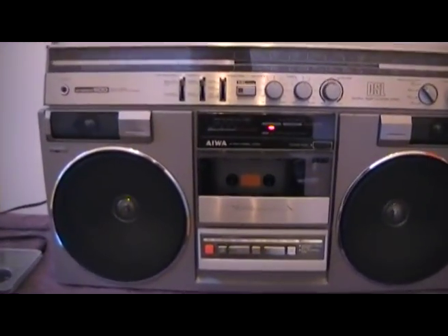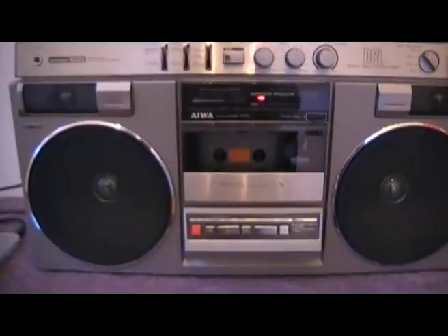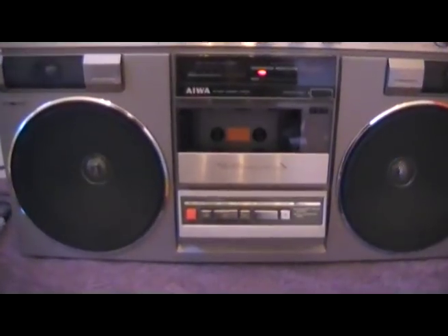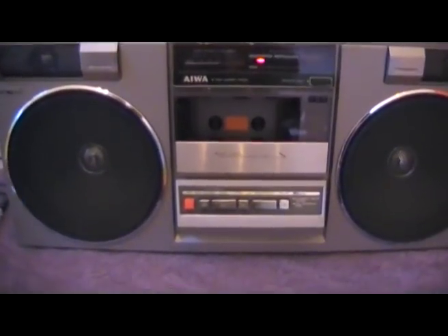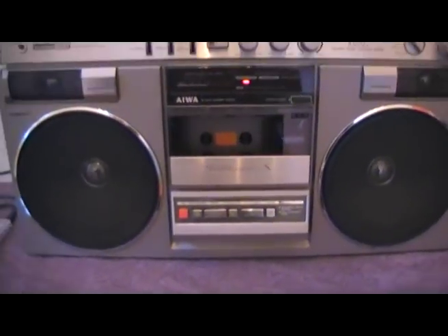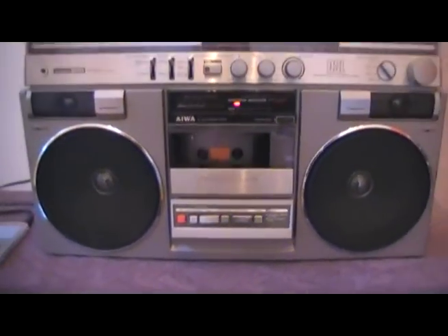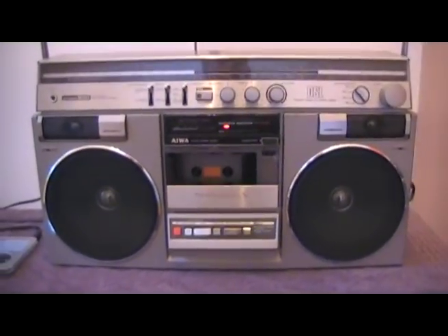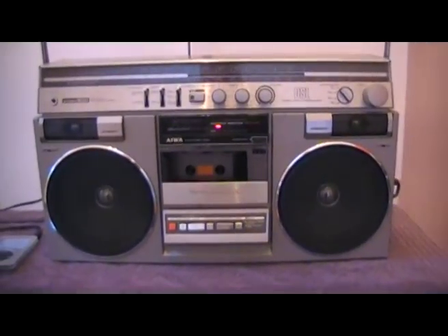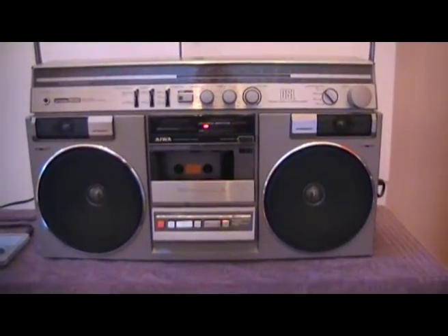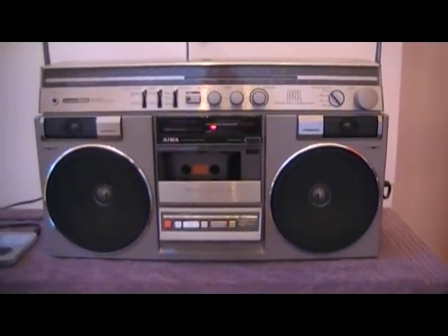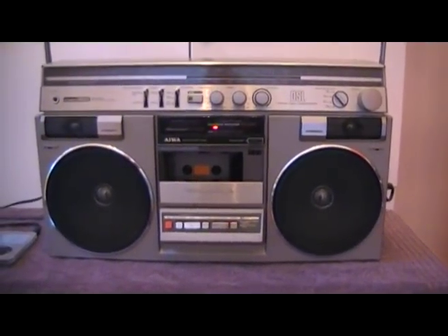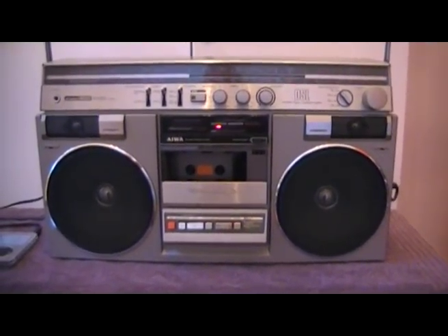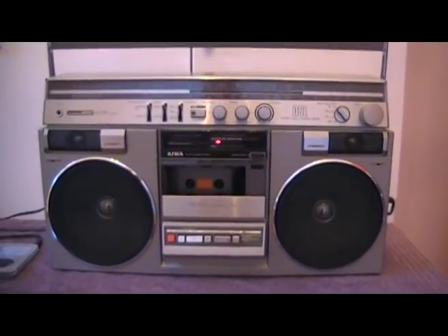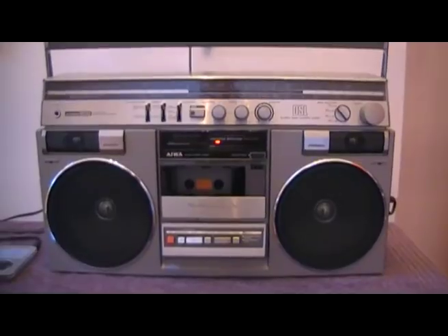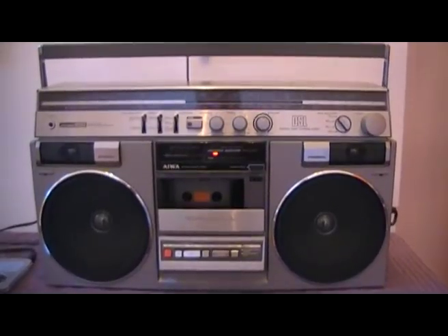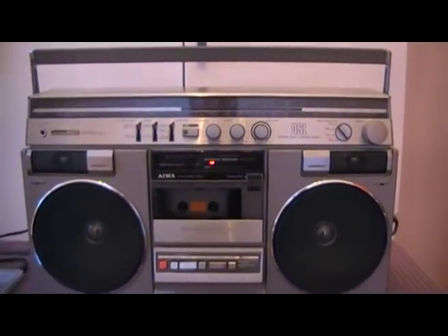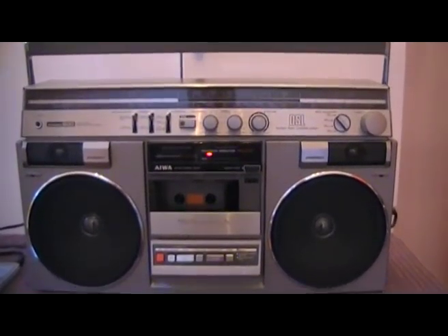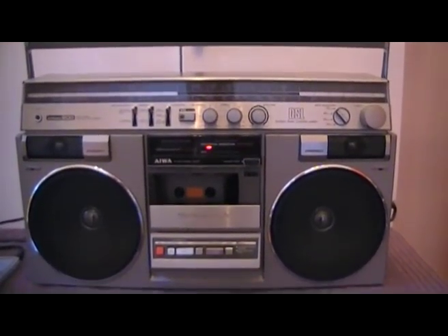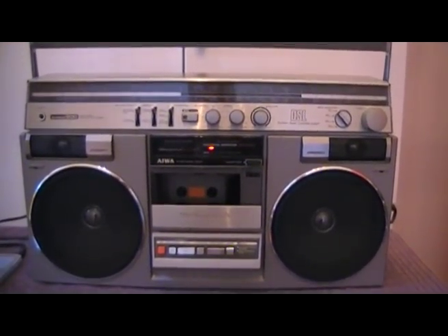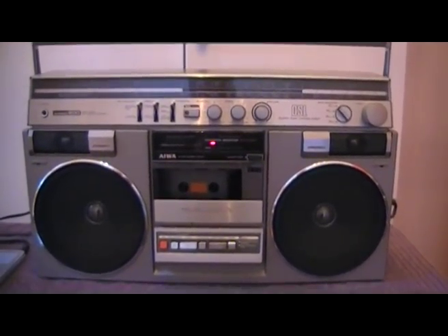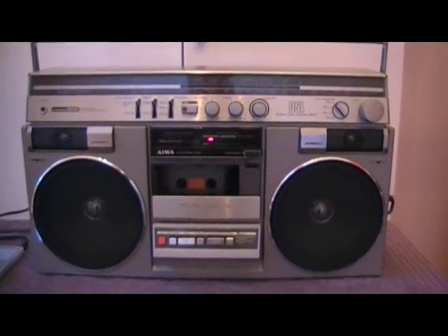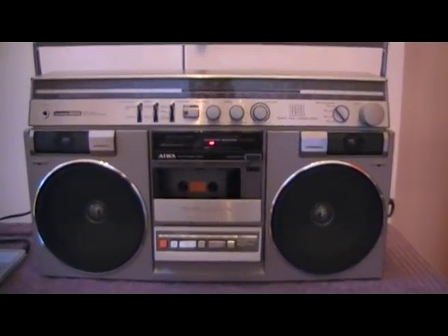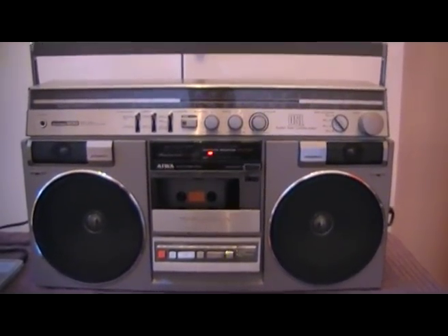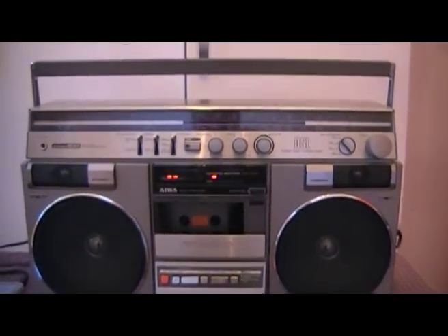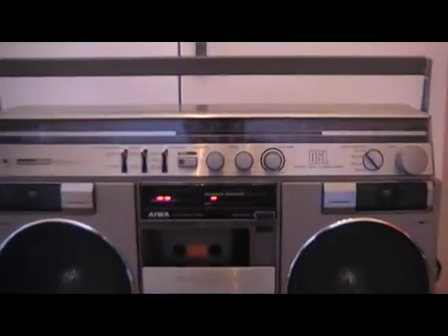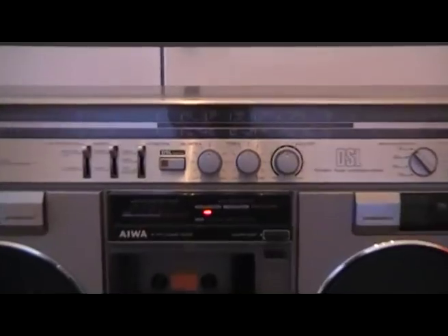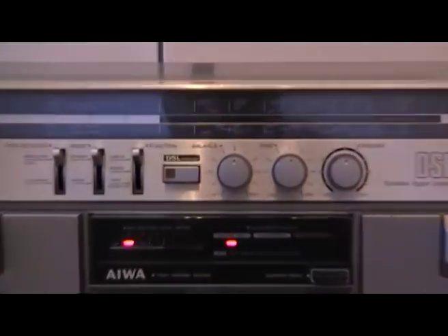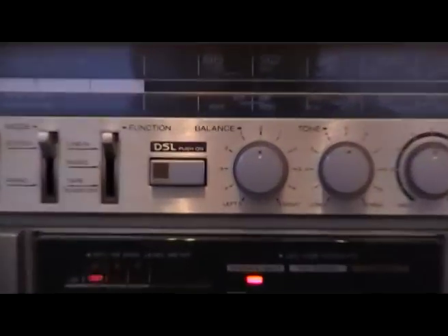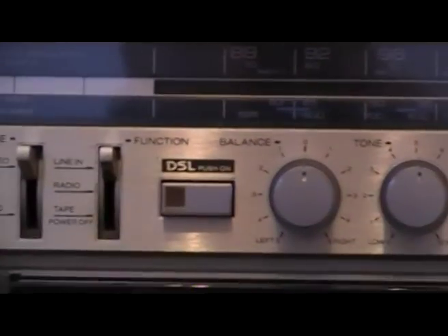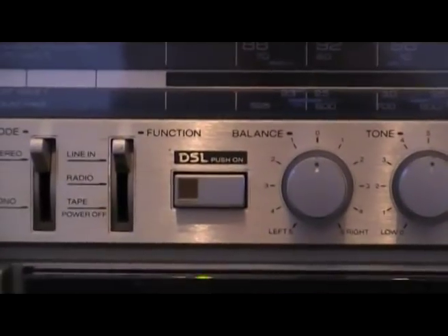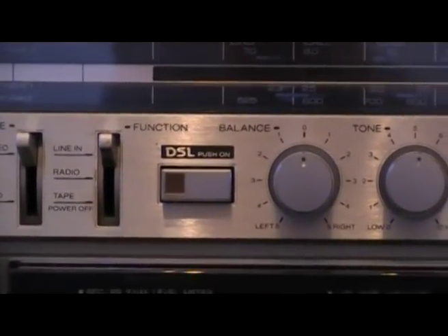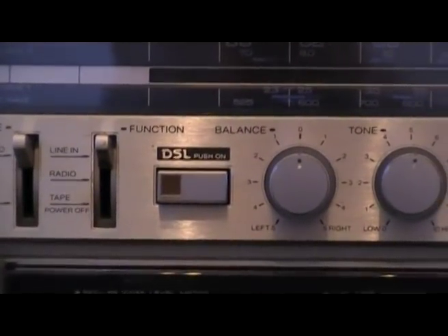So here we go, give you a bit of a demo. First, this is just without the bass boost on. That's the bass boost.